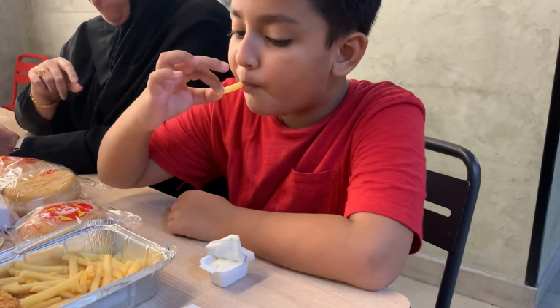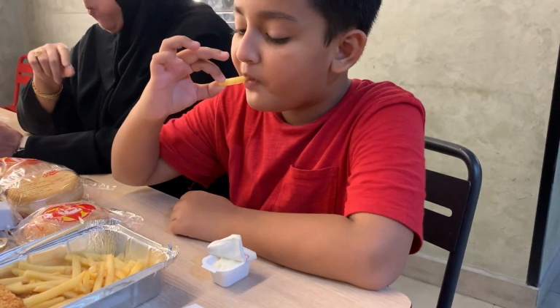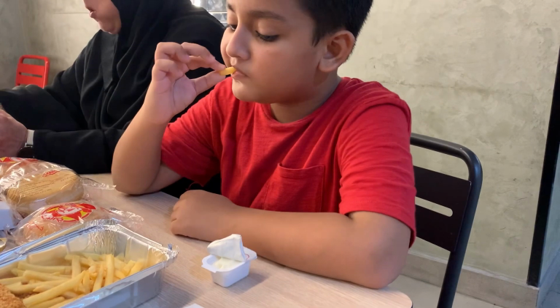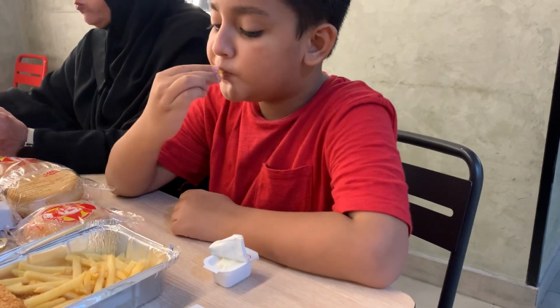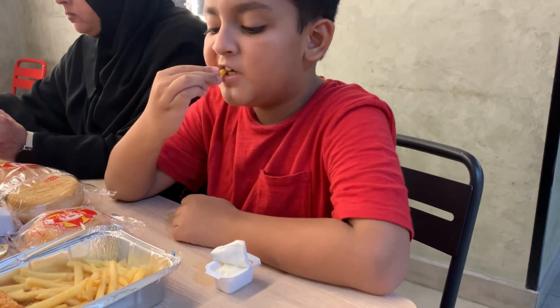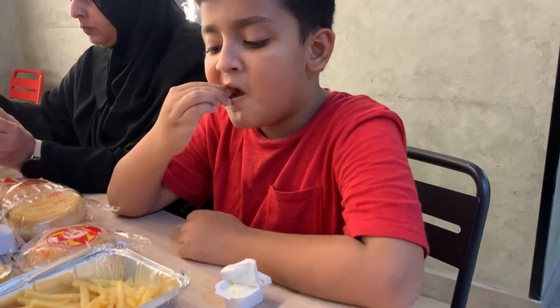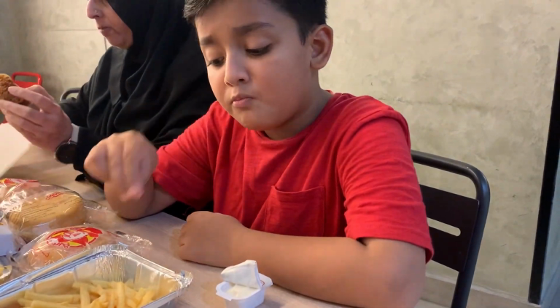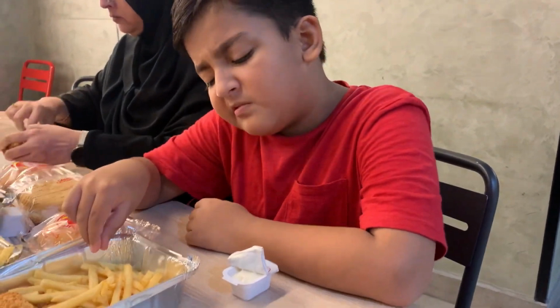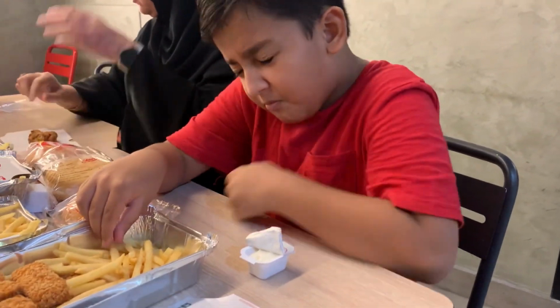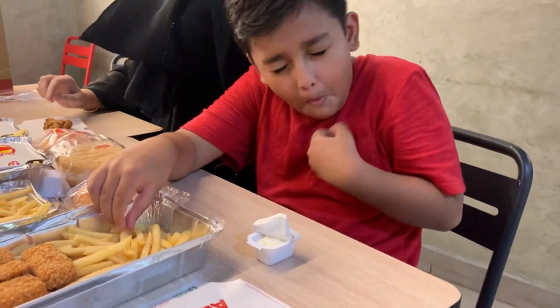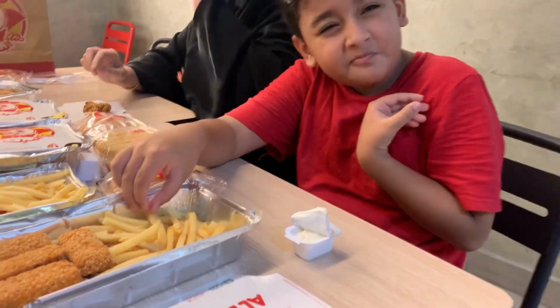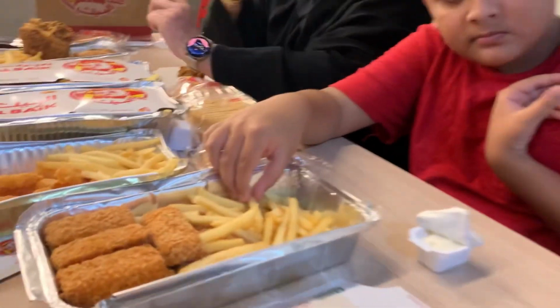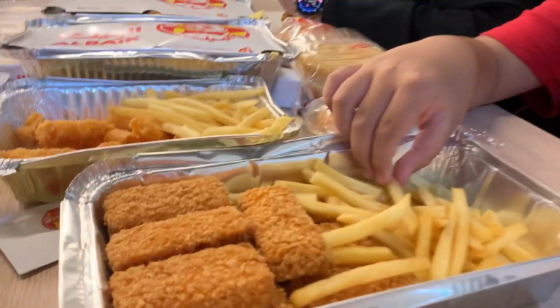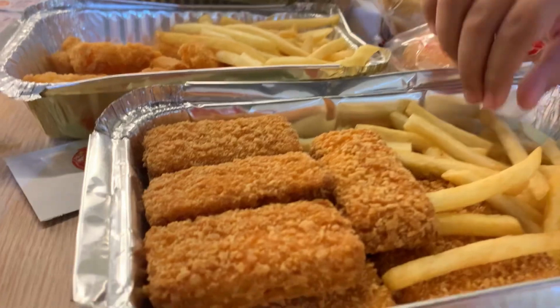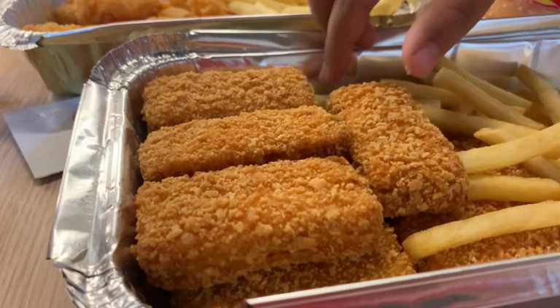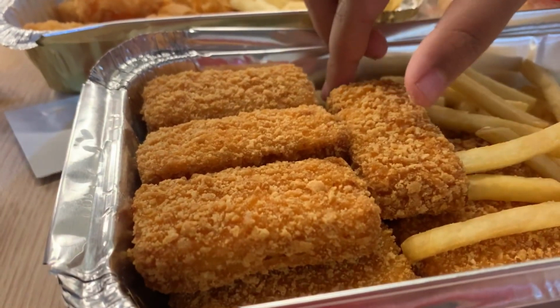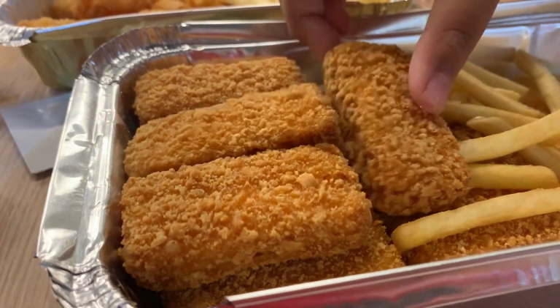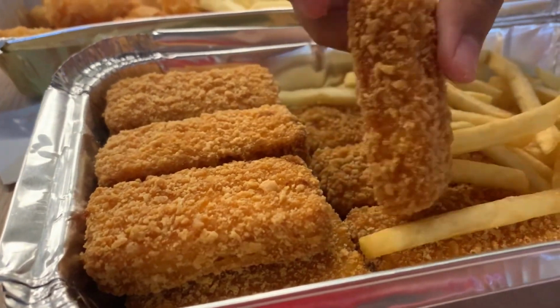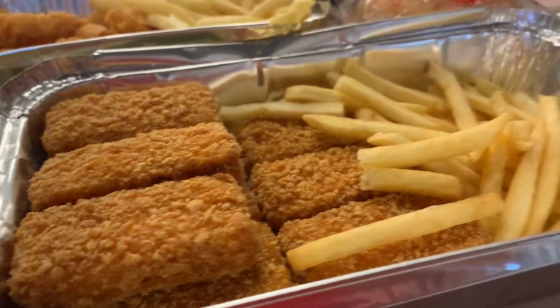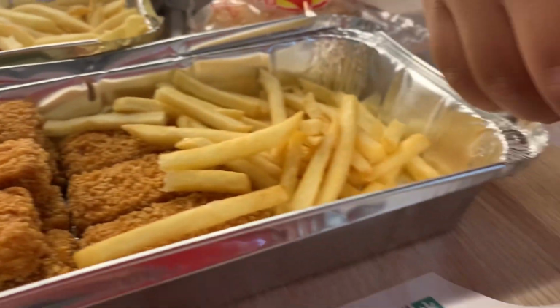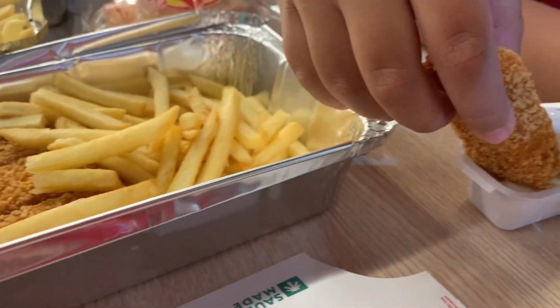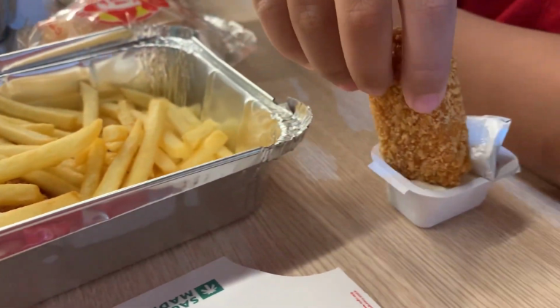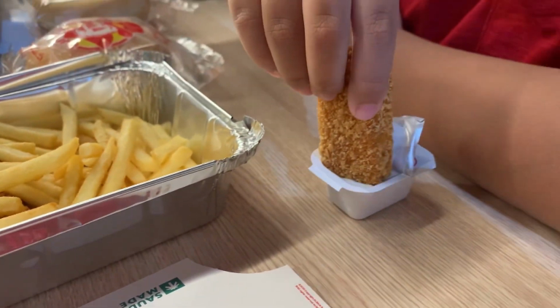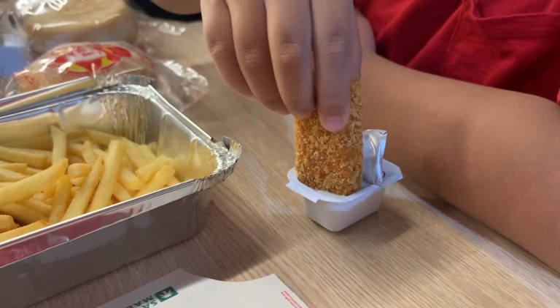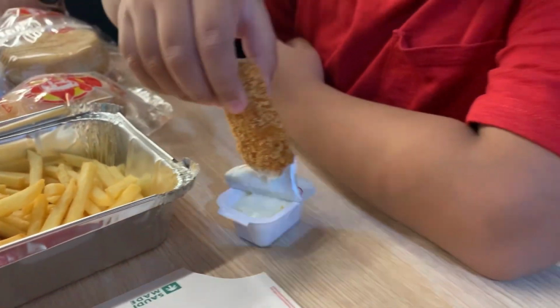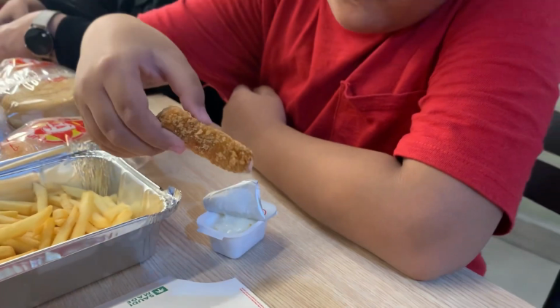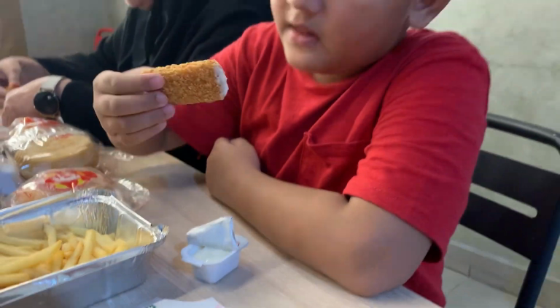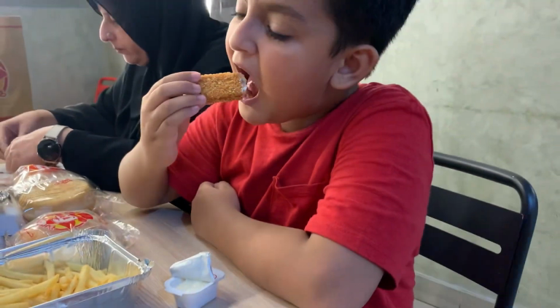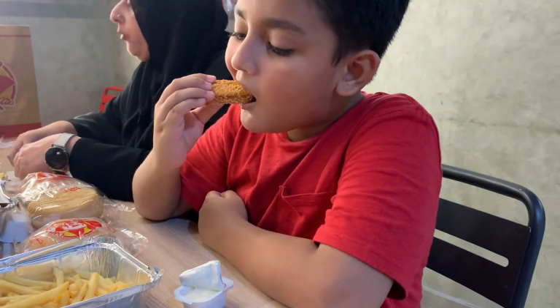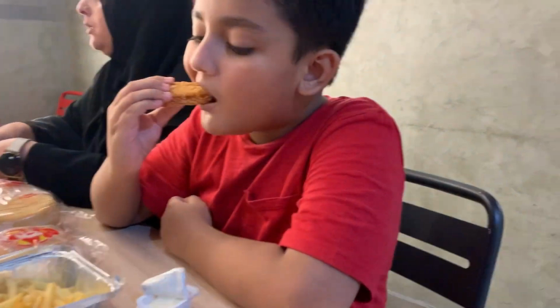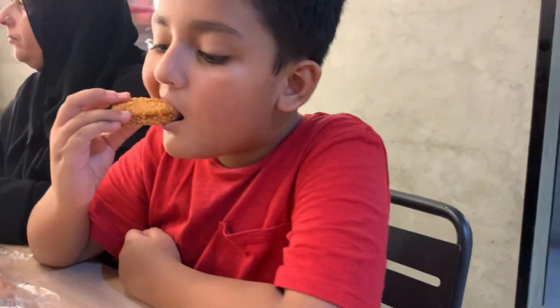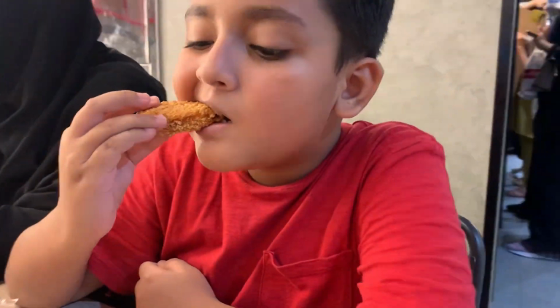First, I'm gonna try the fries with the famous Al Baik garlic sauce. Let's also try it with the chicken nuggets — mmm, heaven!